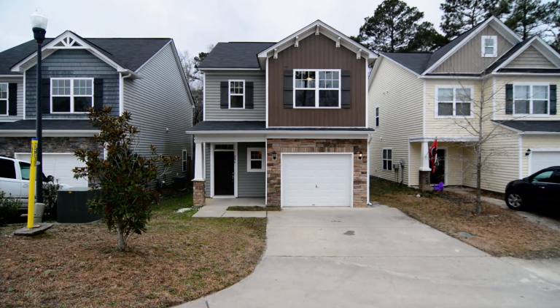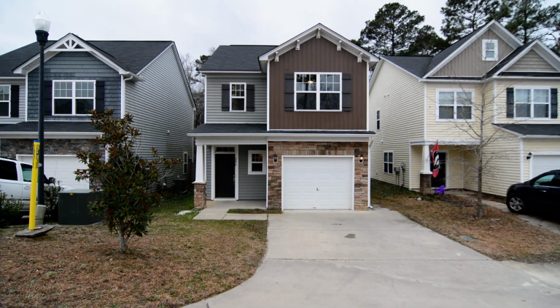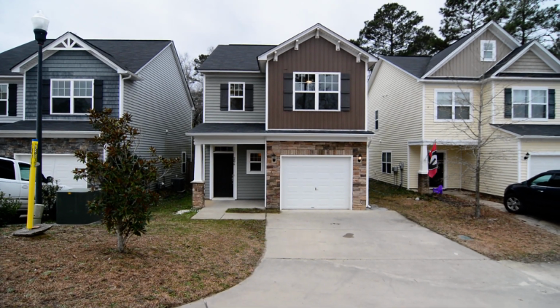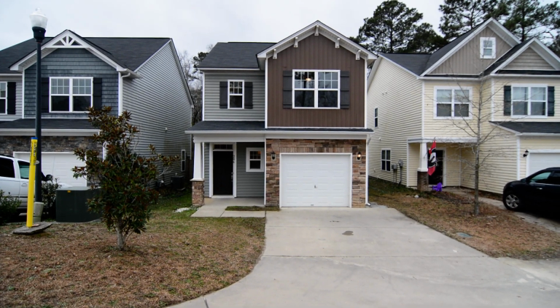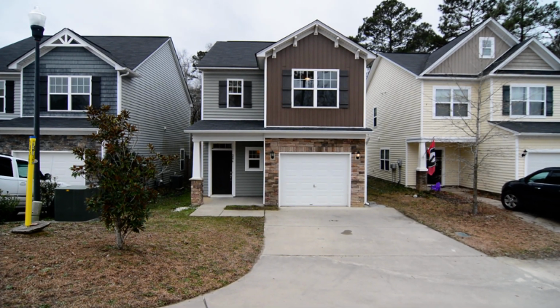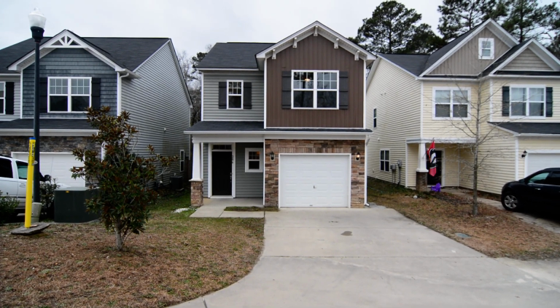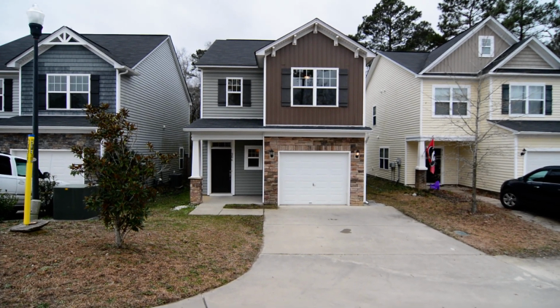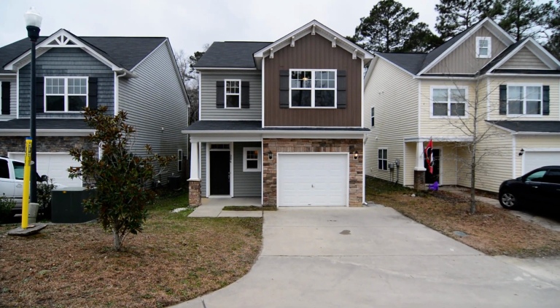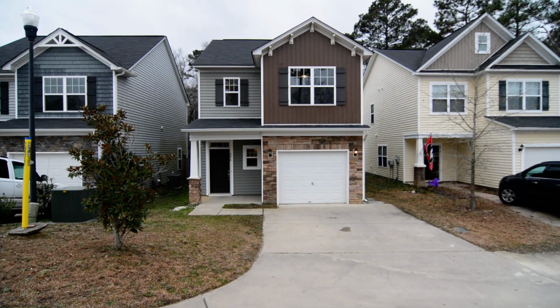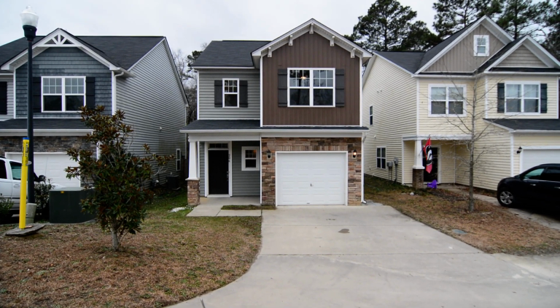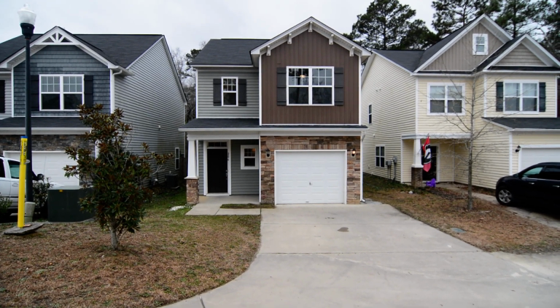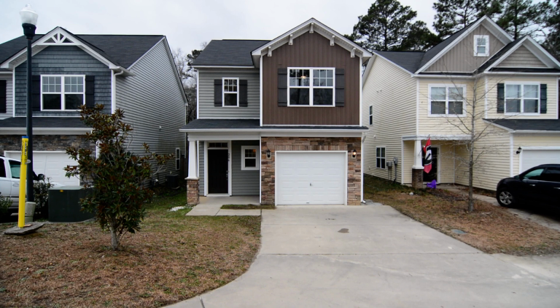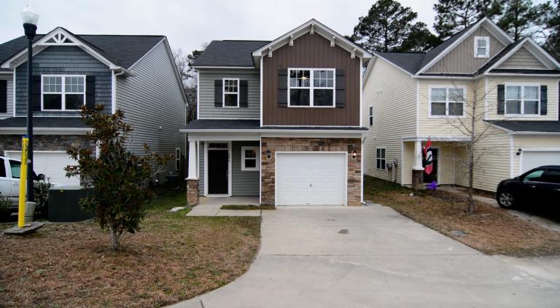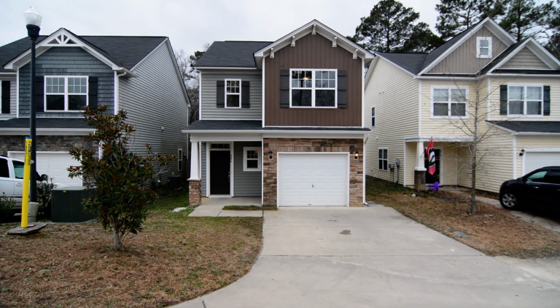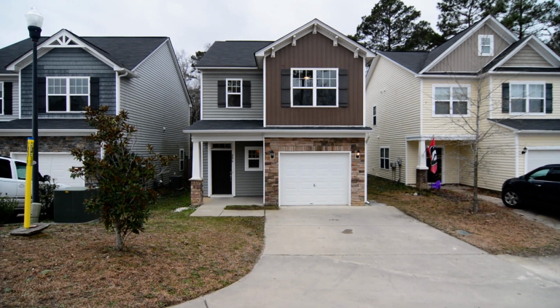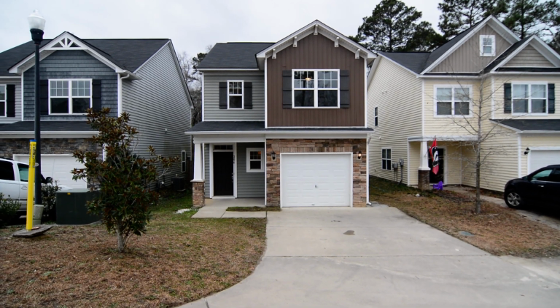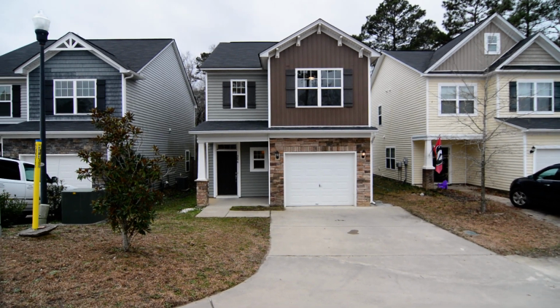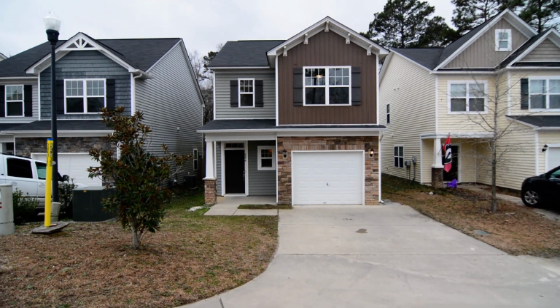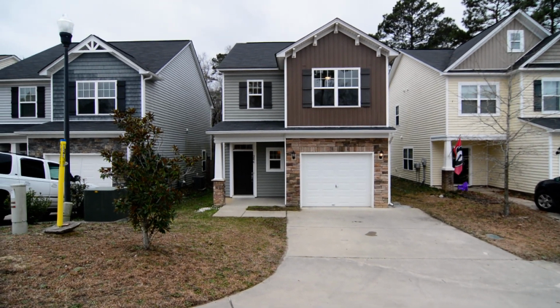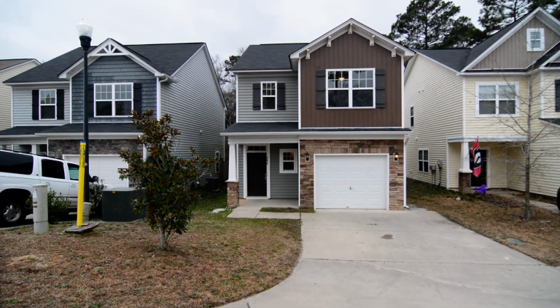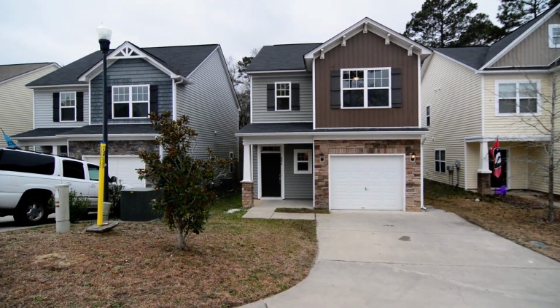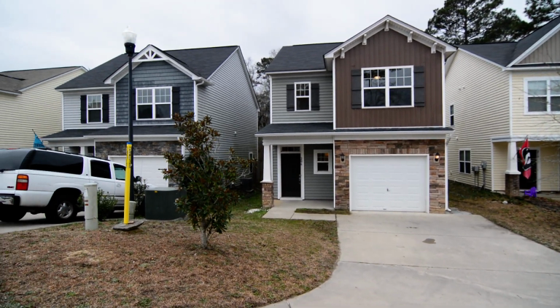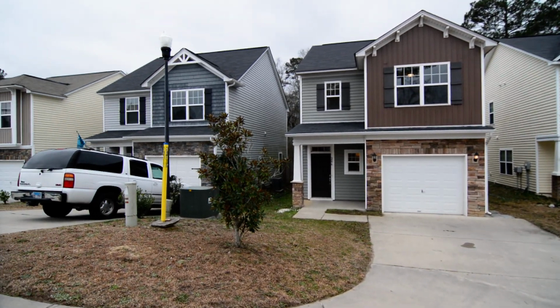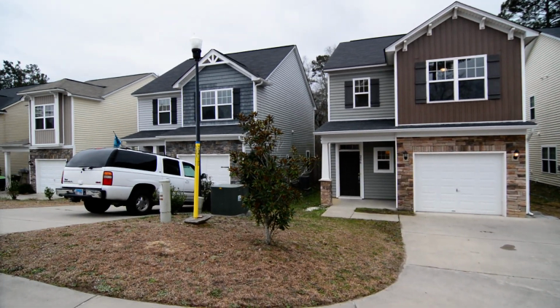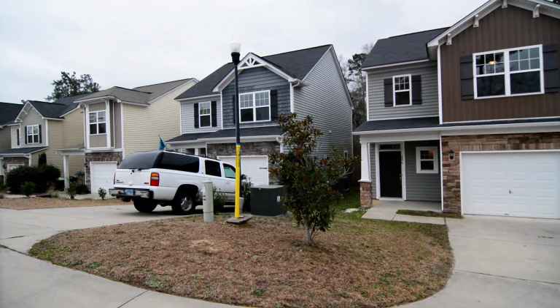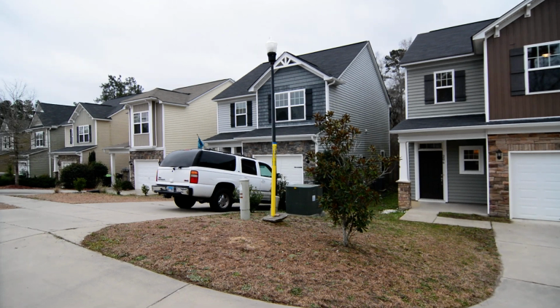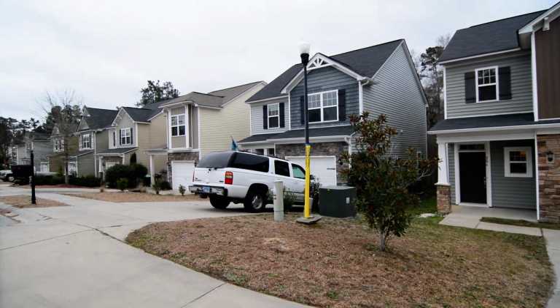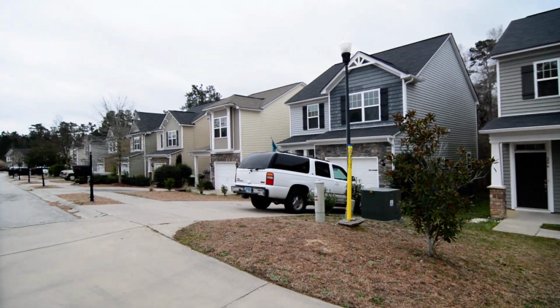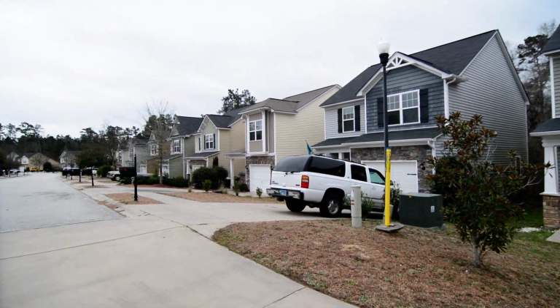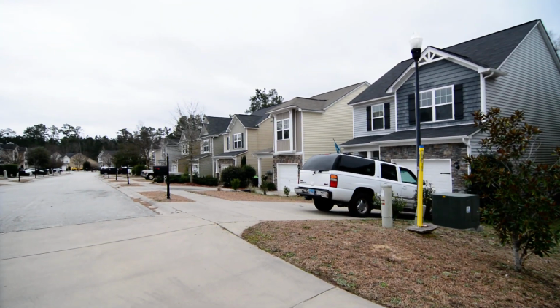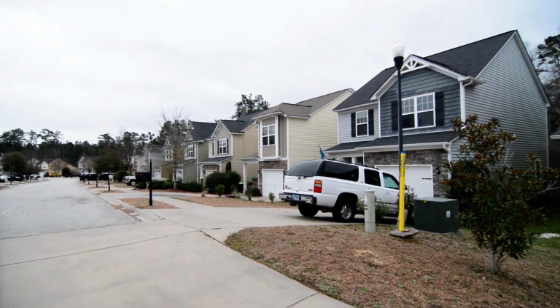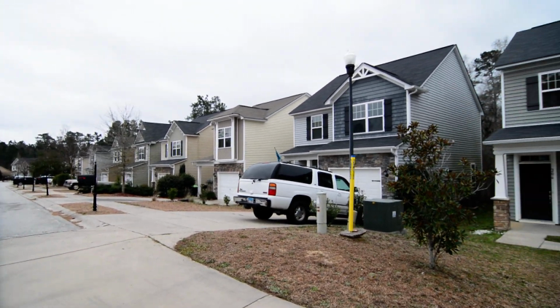Welcome to 206 Stanley Court. This lovely three-bedroom, two-and-a-half-bath home features a one-car garage, a covered front porch, and granite countertops in the kitchen.